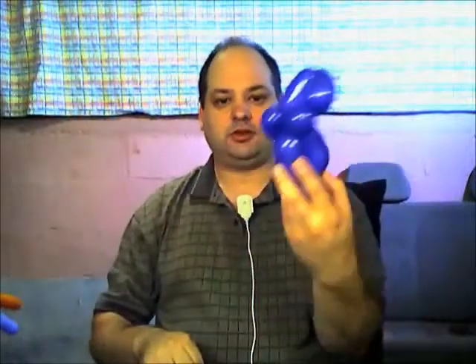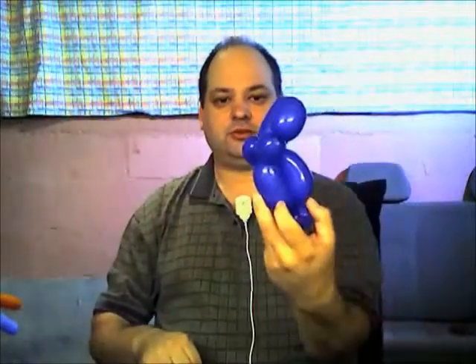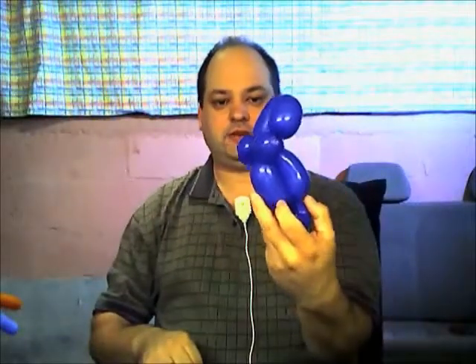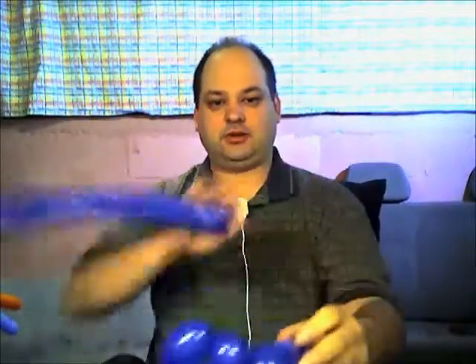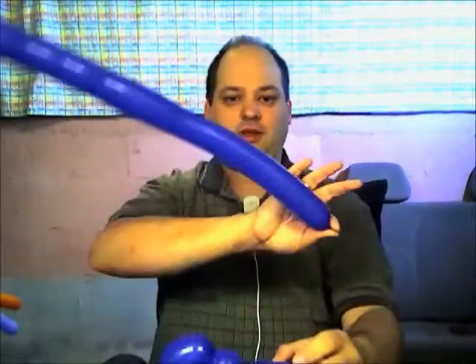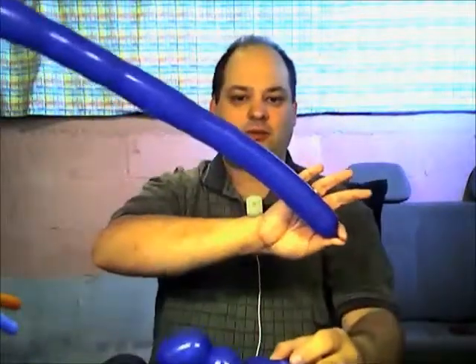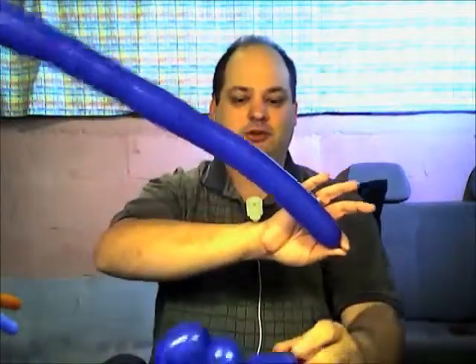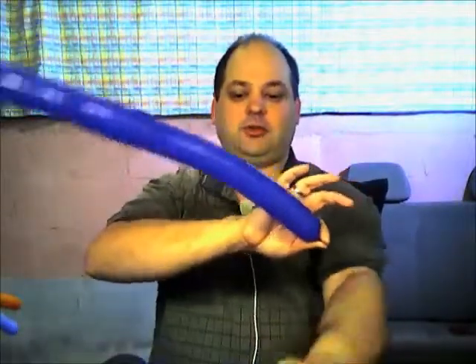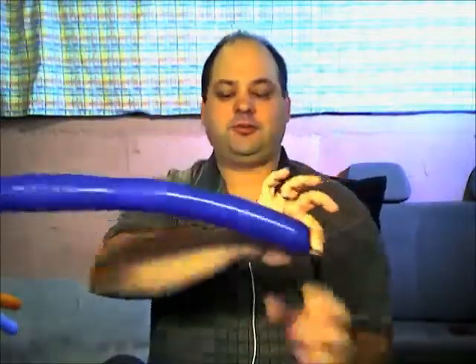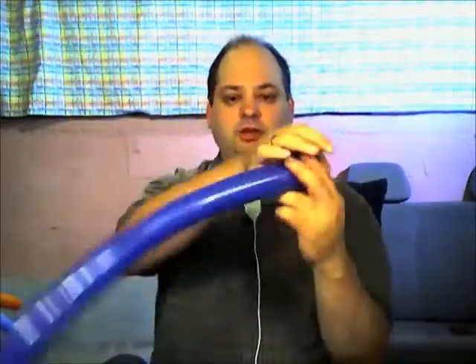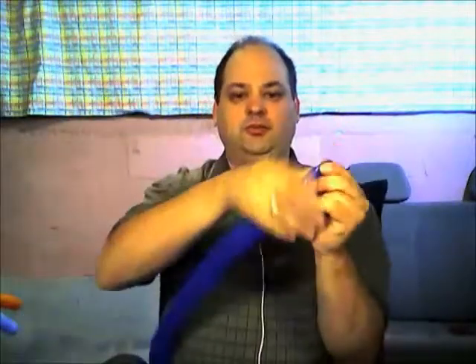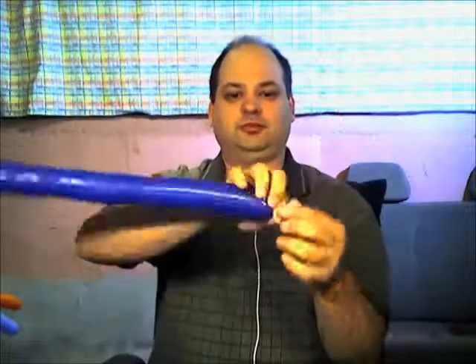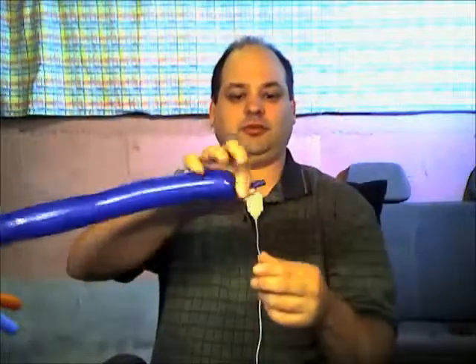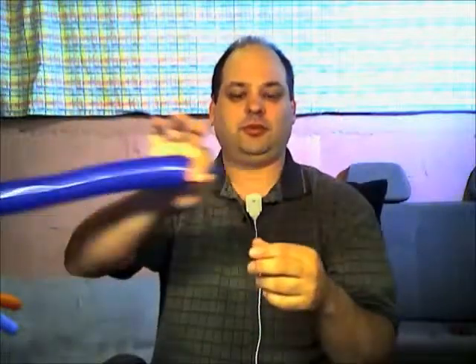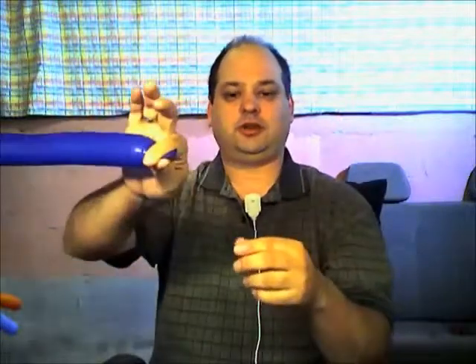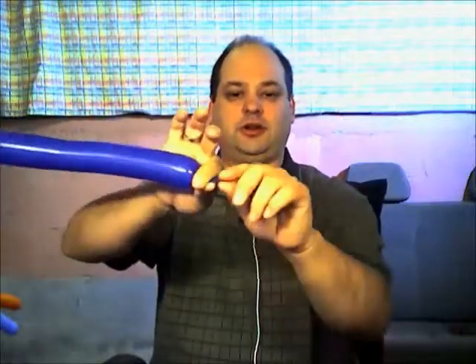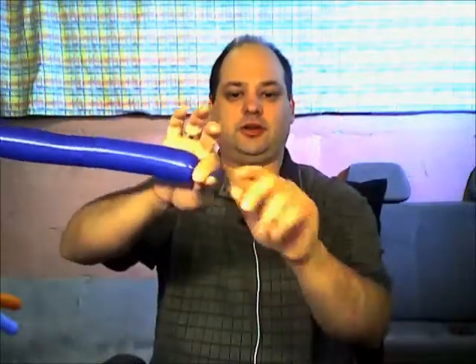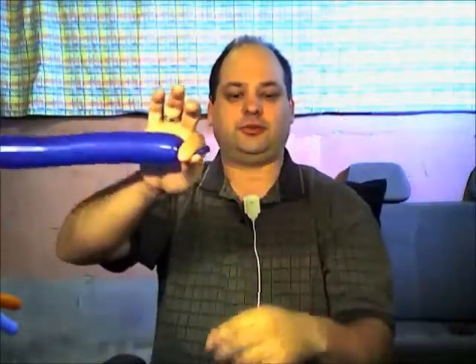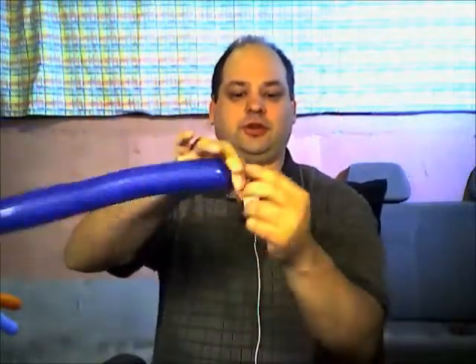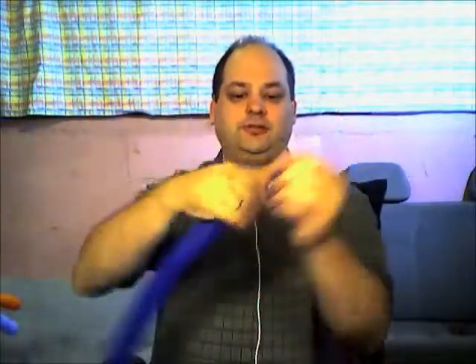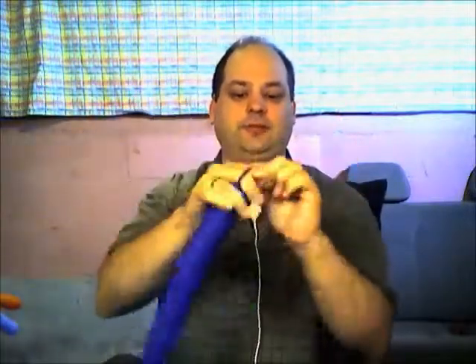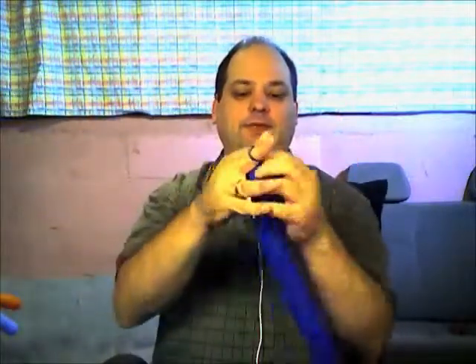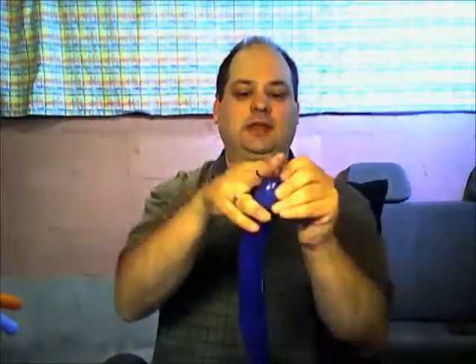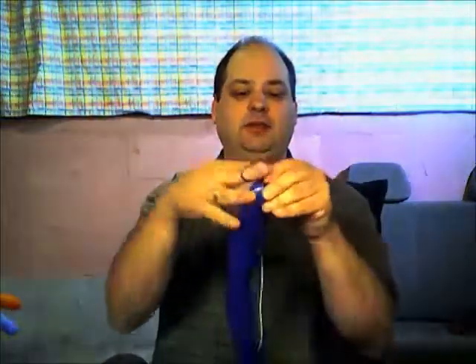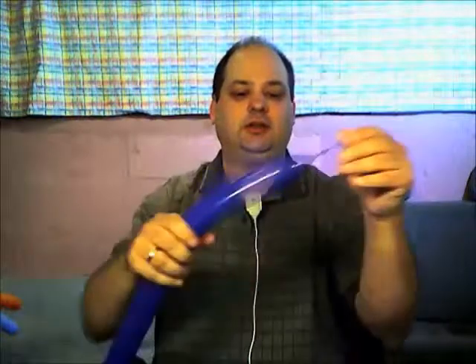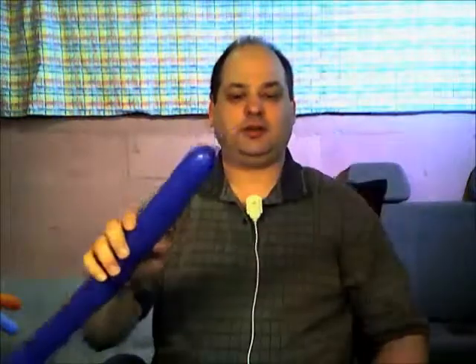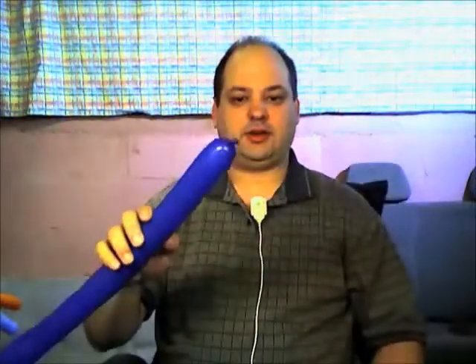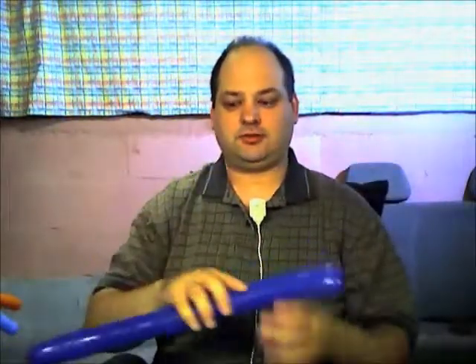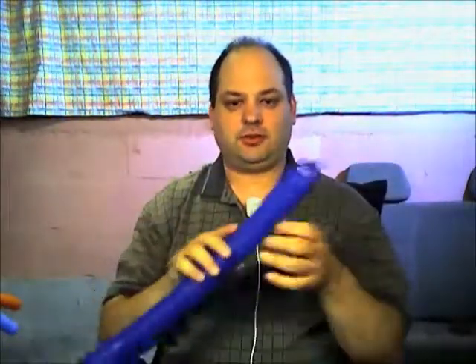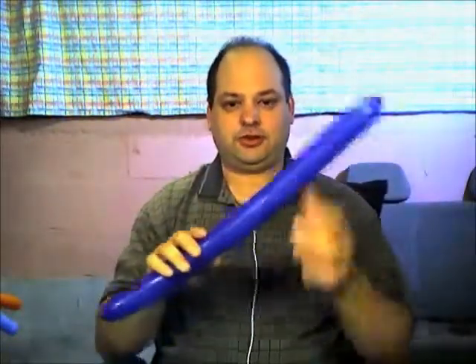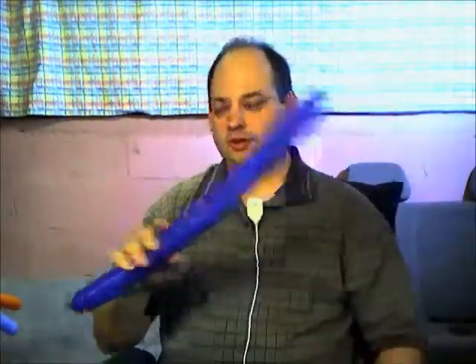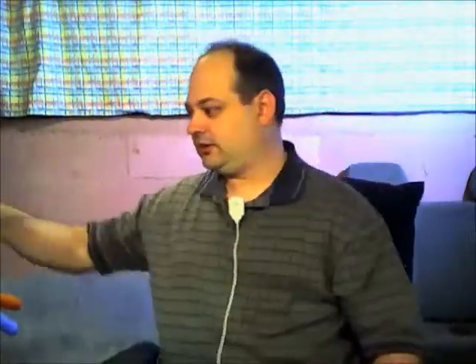So we have this, and we have our scrap here. We want to let a little air out to have some room to tie it off. We're going to put this aside and use it later.